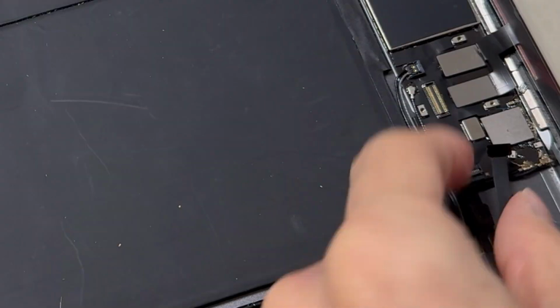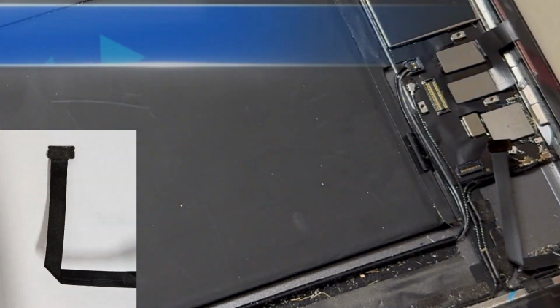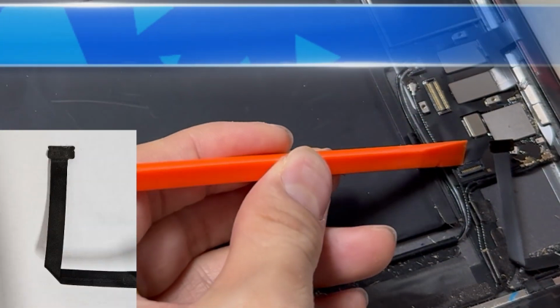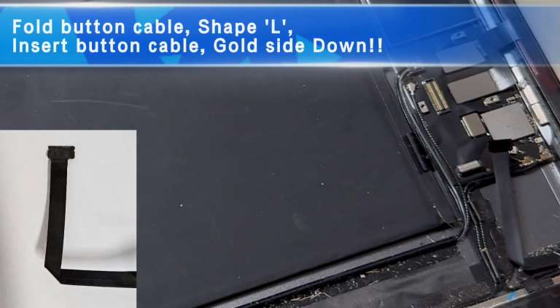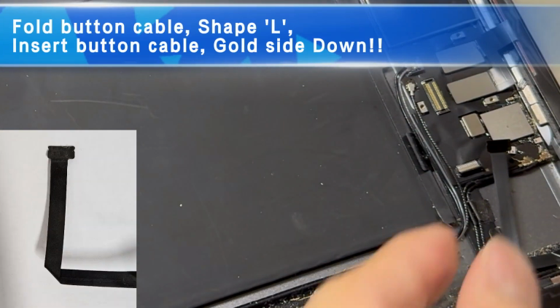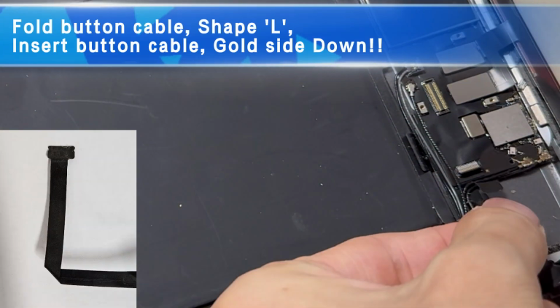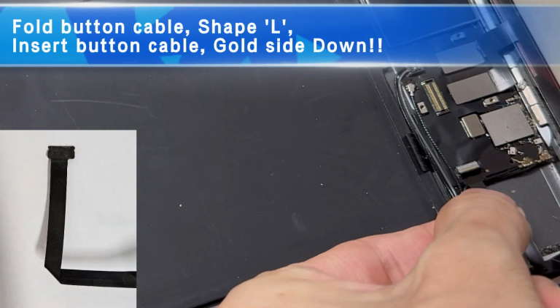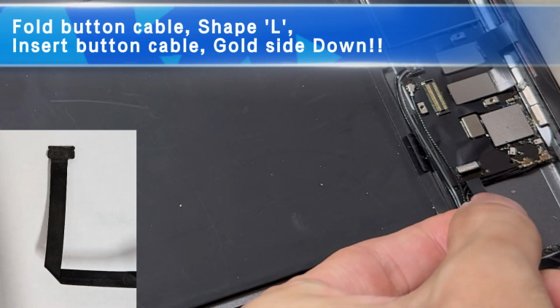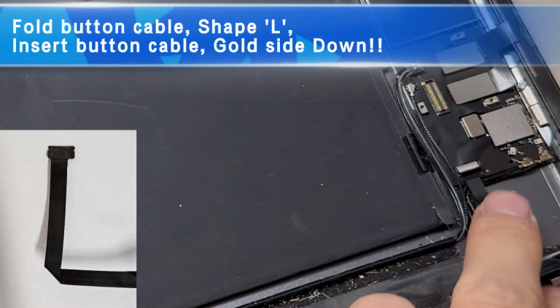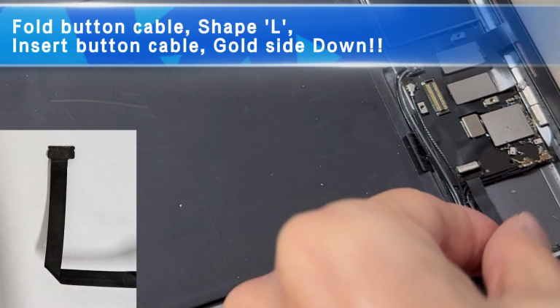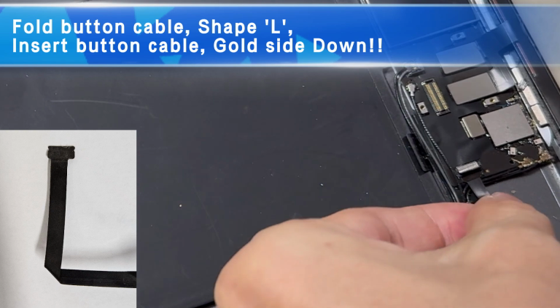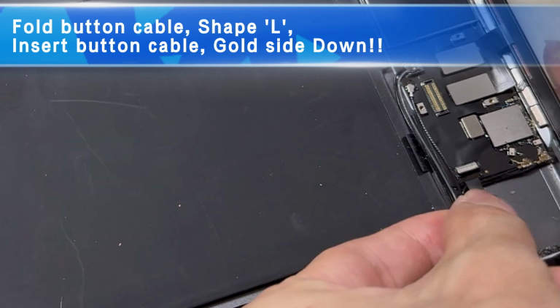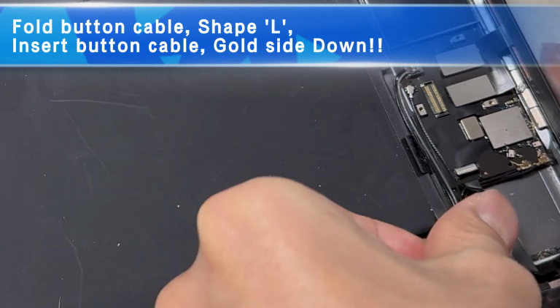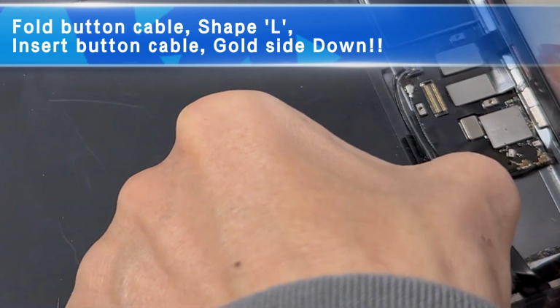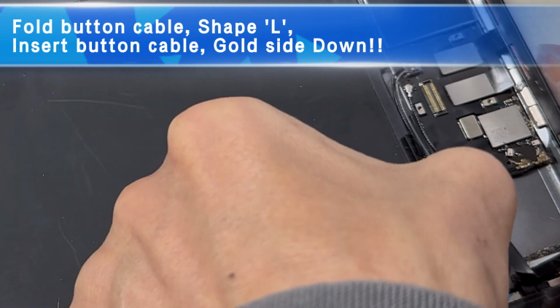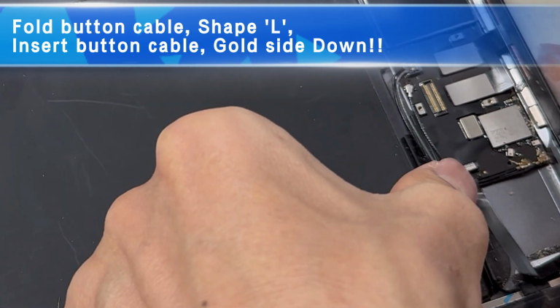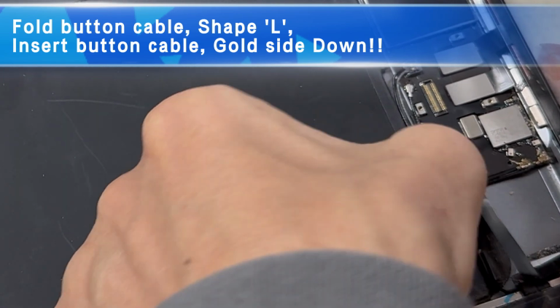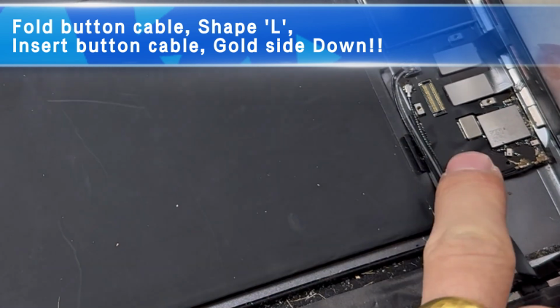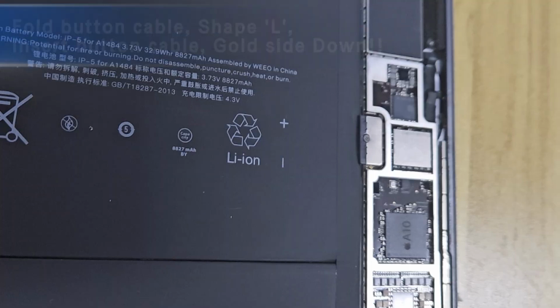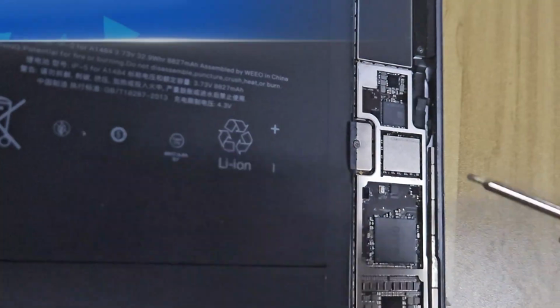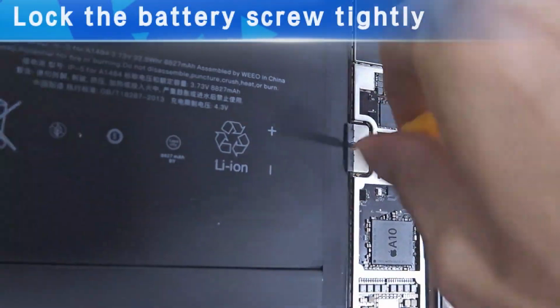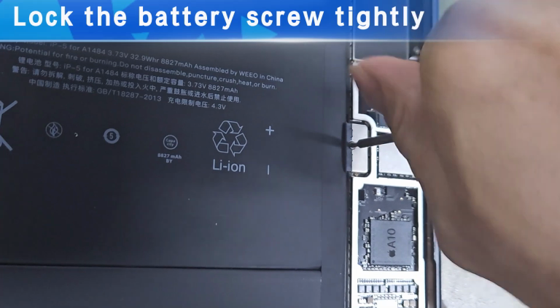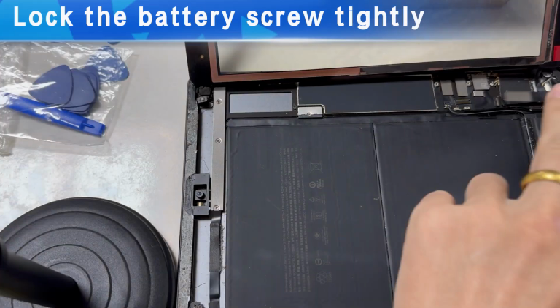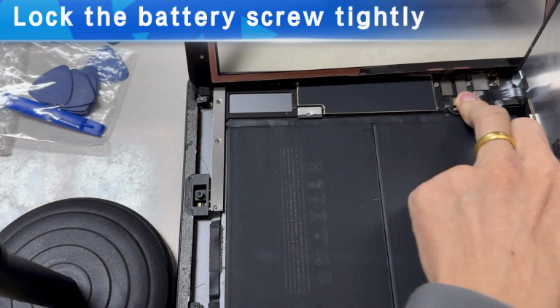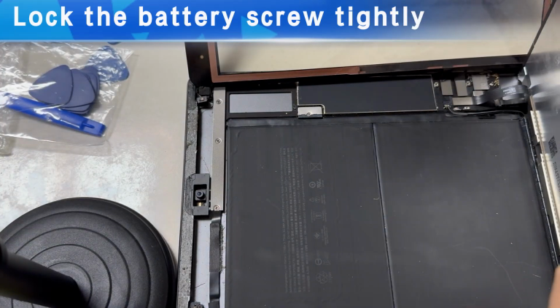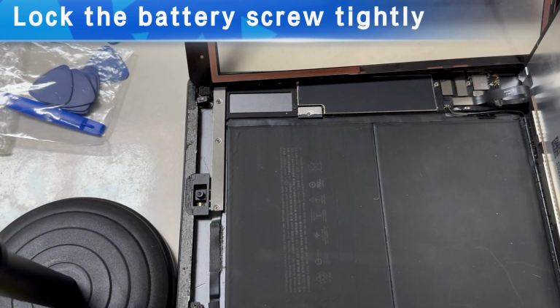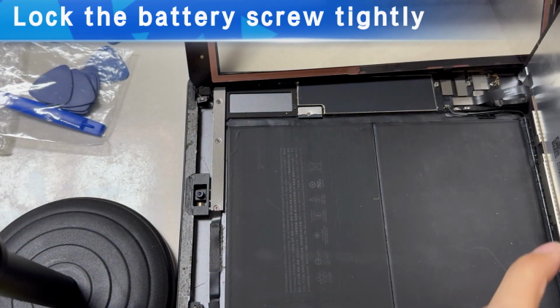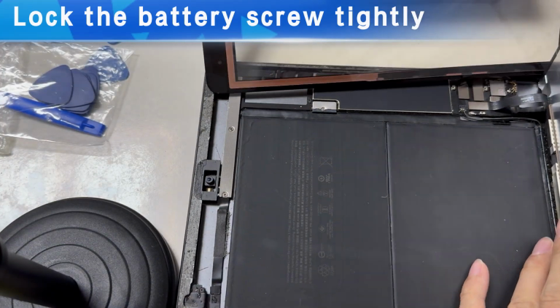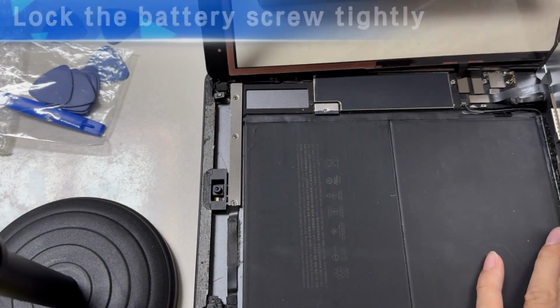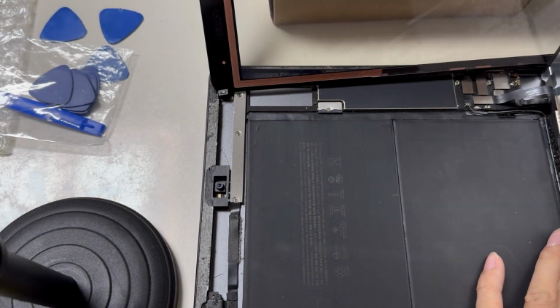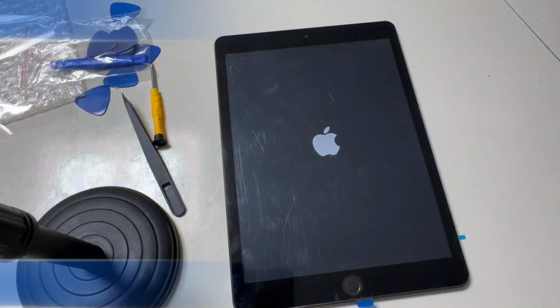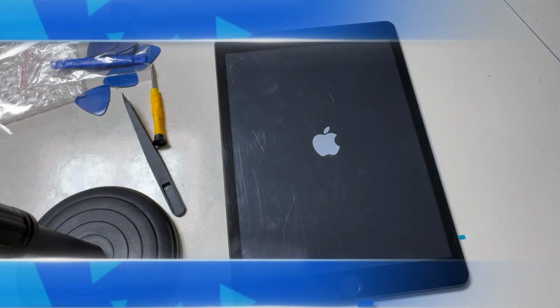Fold the button cable — note the L shape. Insert this cable gold side down, then lock the clip. Warning: don't forget to install the battery screw. You must lock it tightly. If you damage it, transfer one from another place.